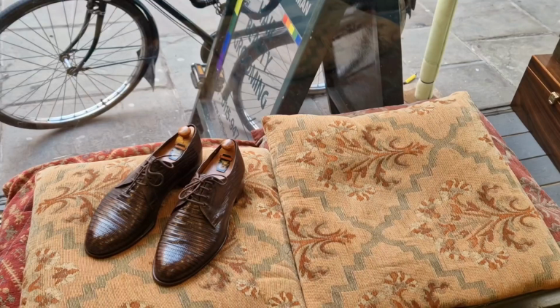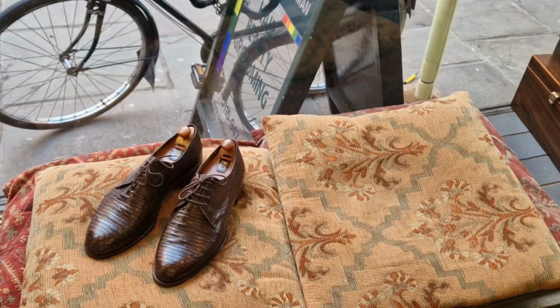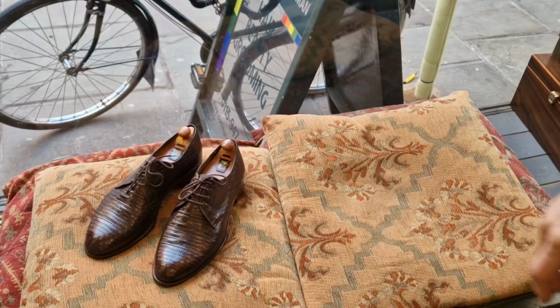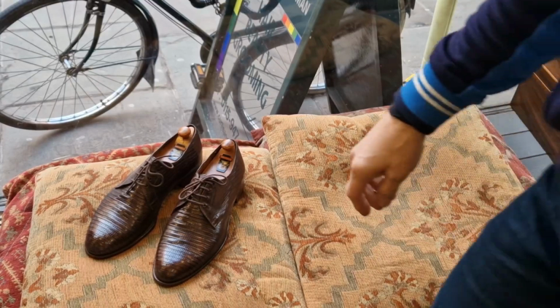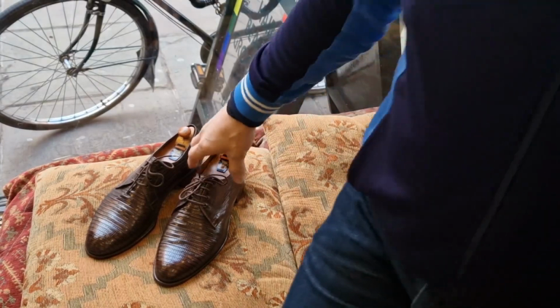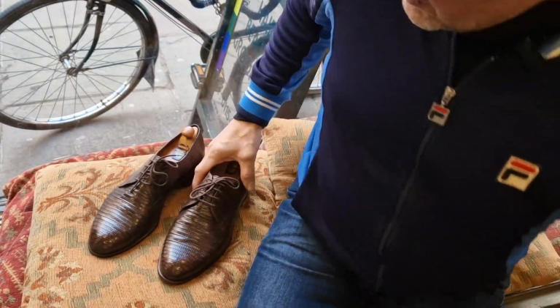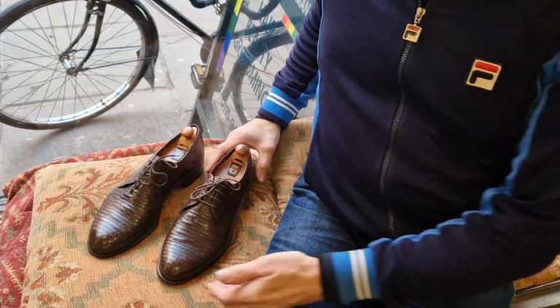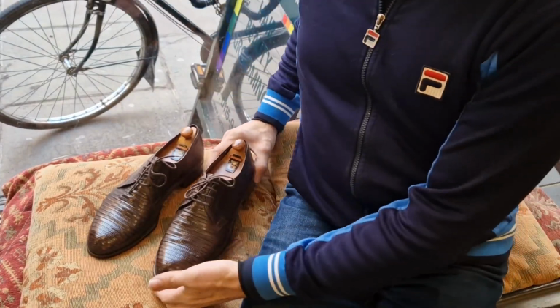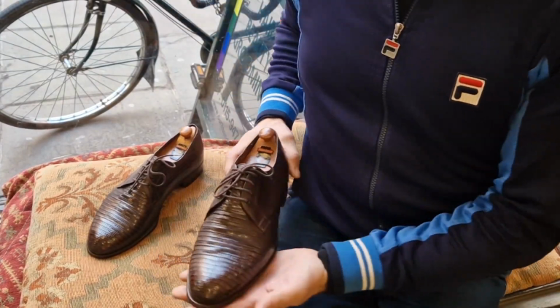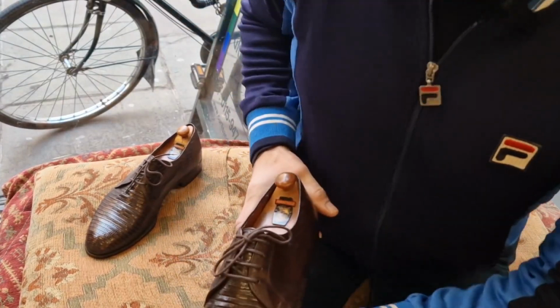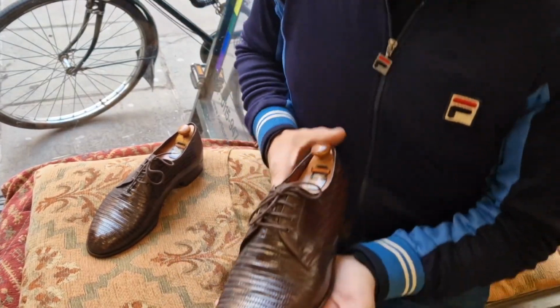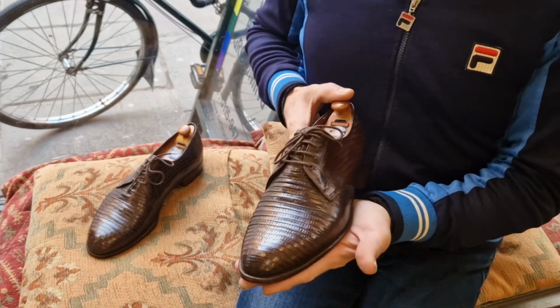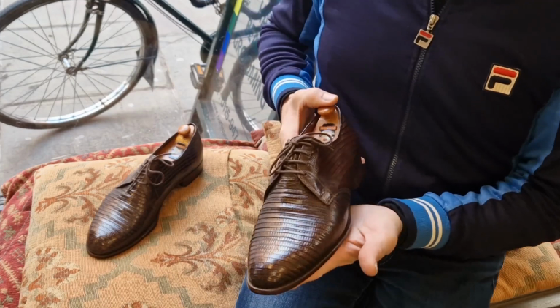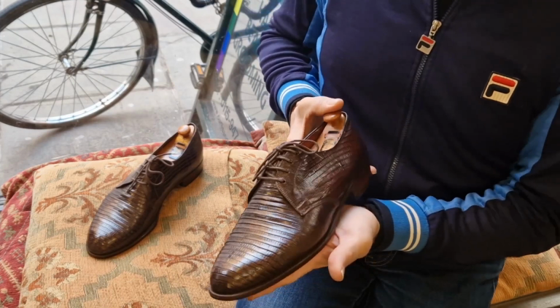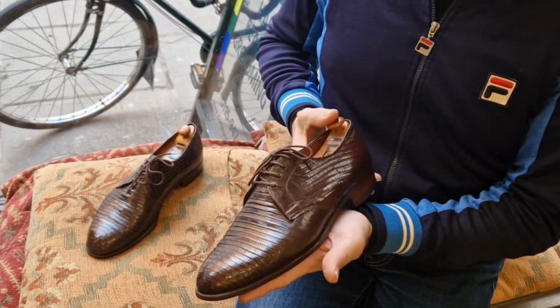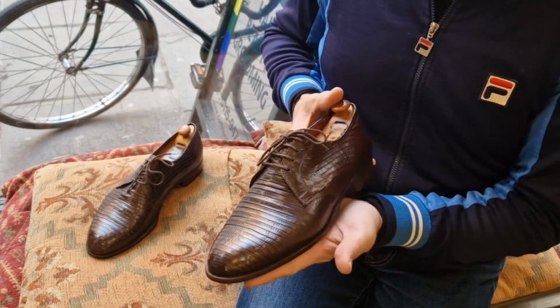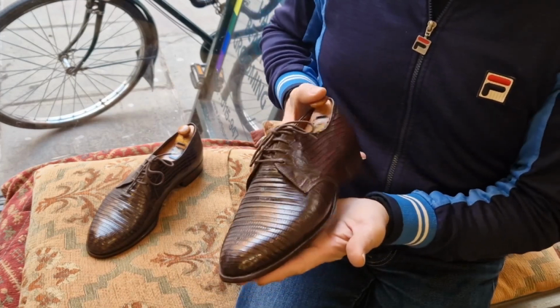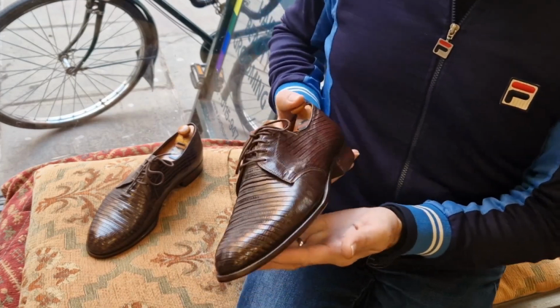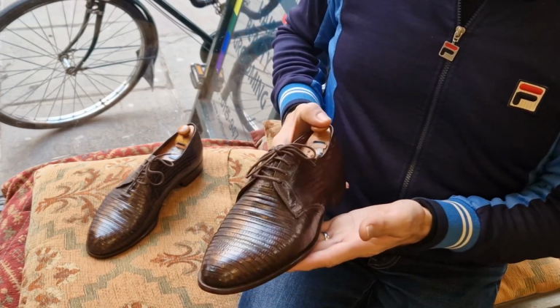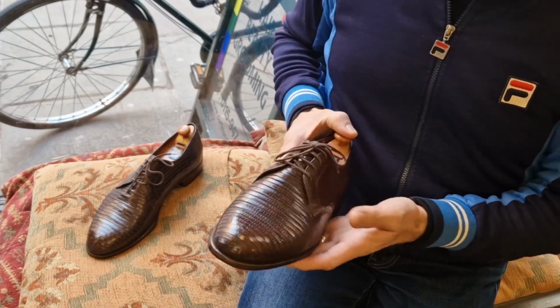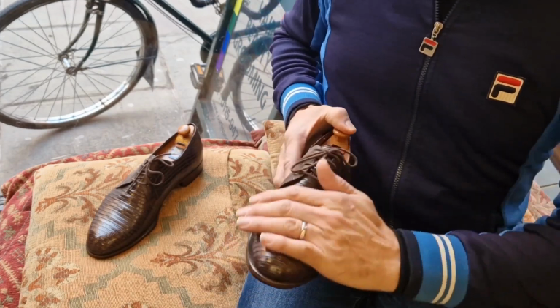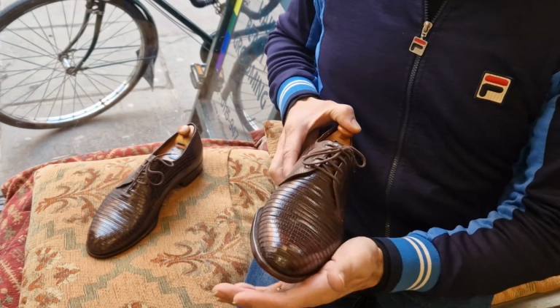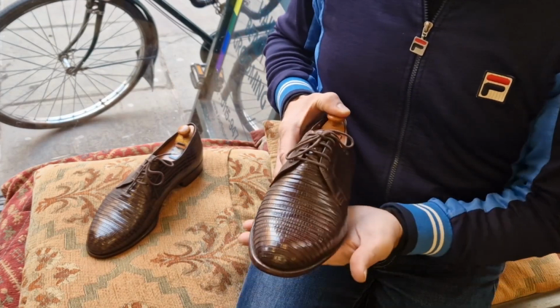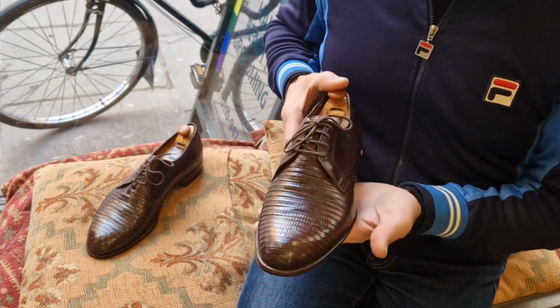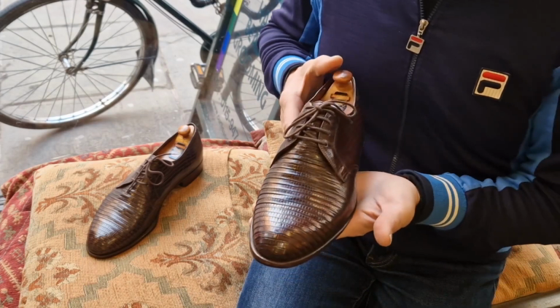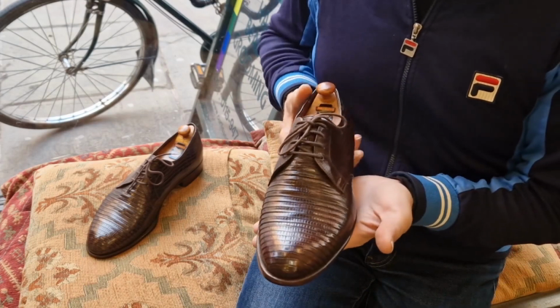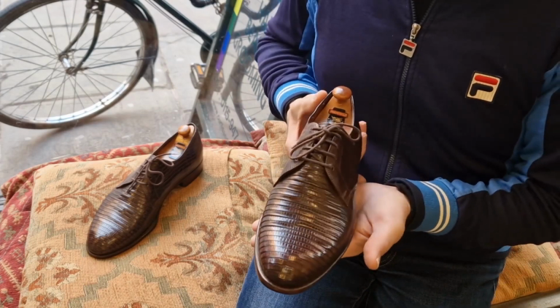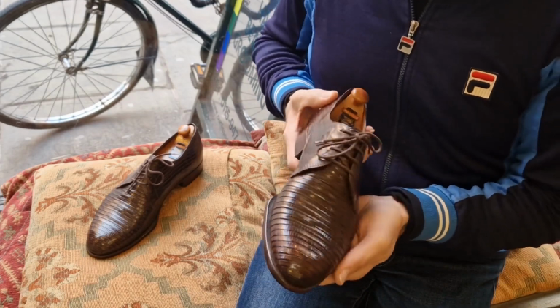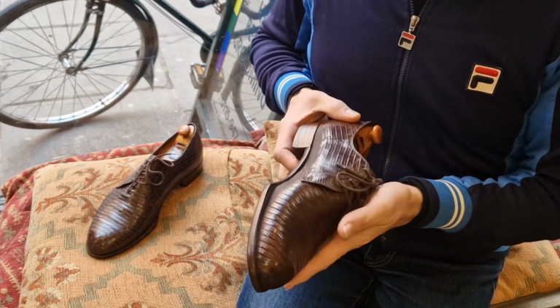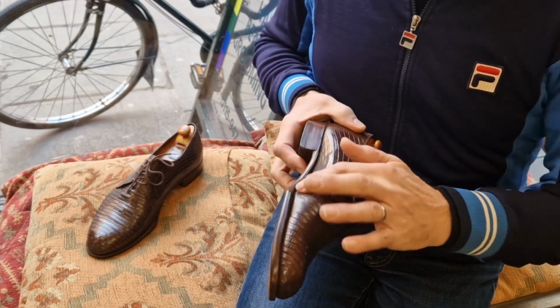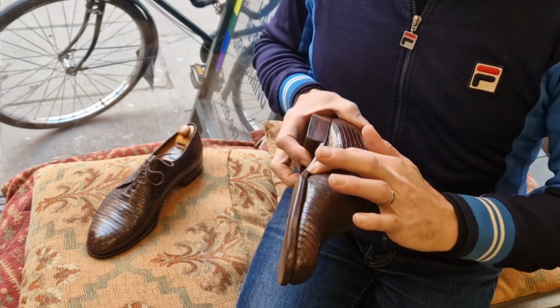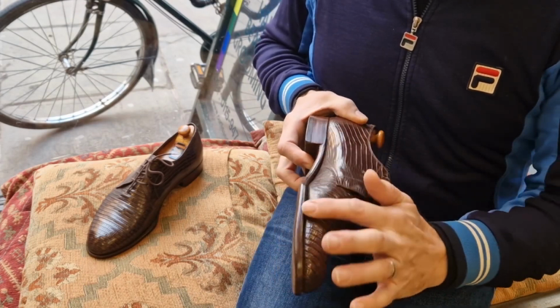Welcome back to Bespoke Addict. I've got another beautiful pair which I'm going to be selling on eBay, no reserve. These are remarkable survivors and these are 1940s. It's lizard skin, teju lizard, and it's just beautiful.